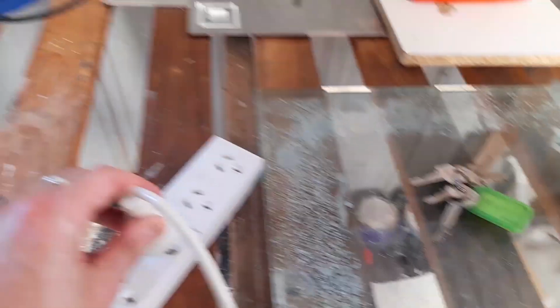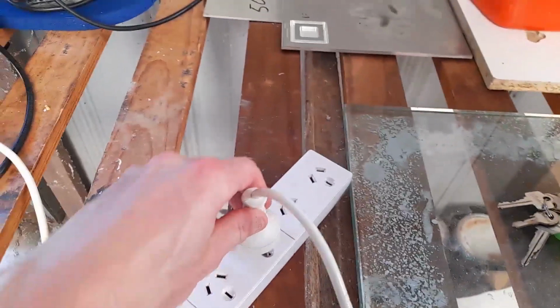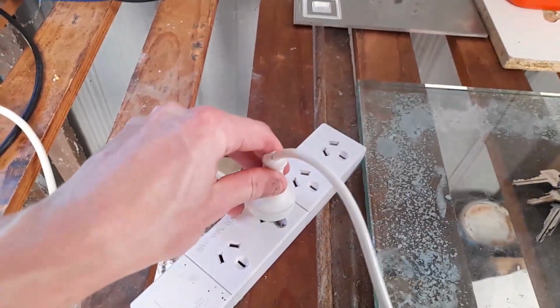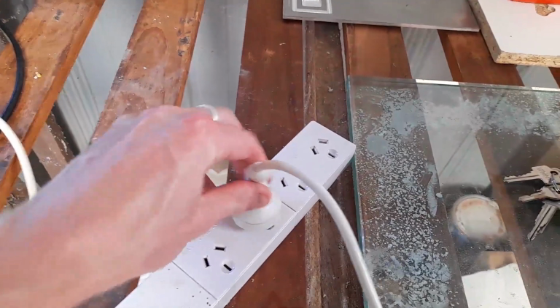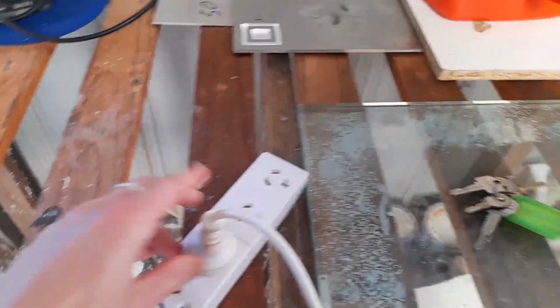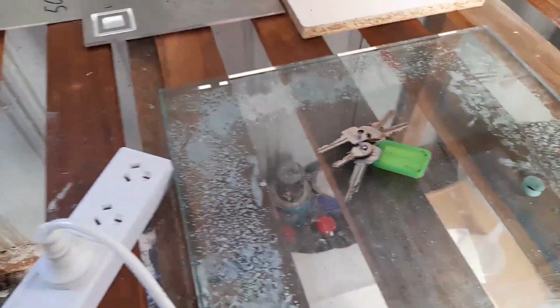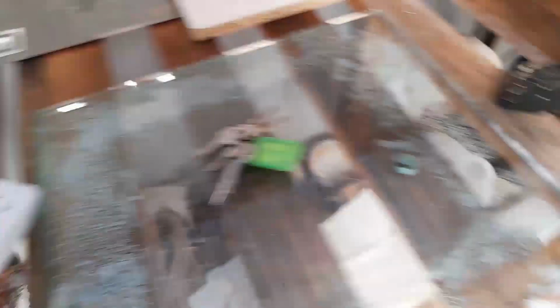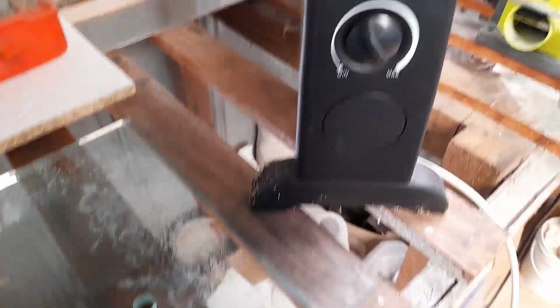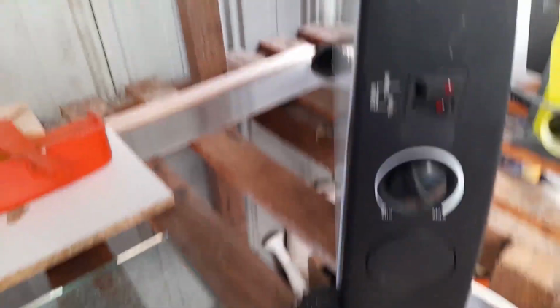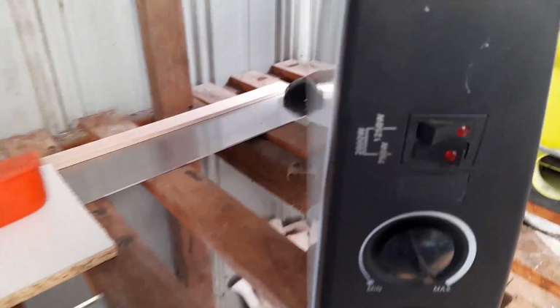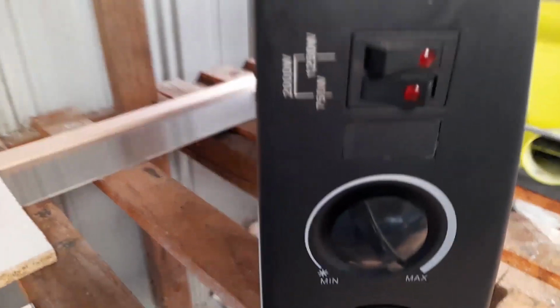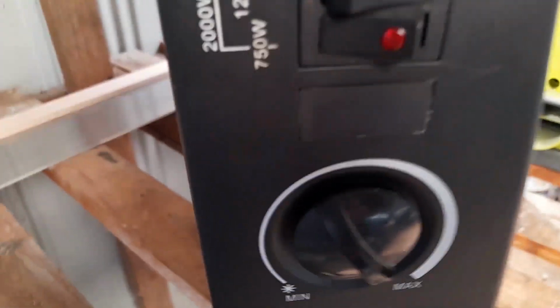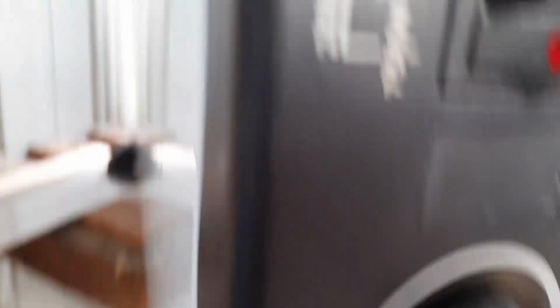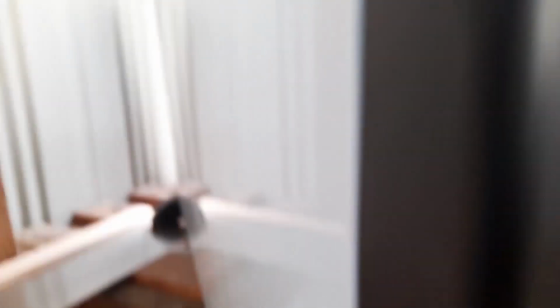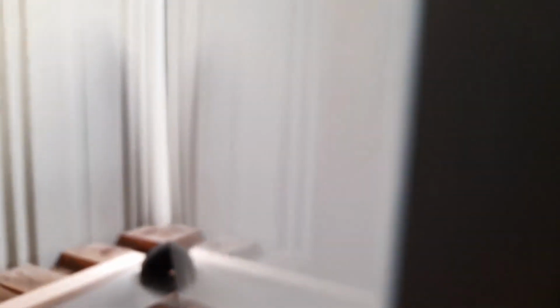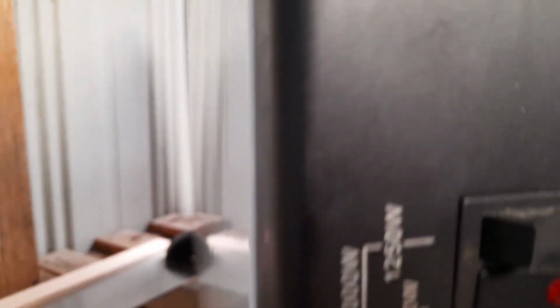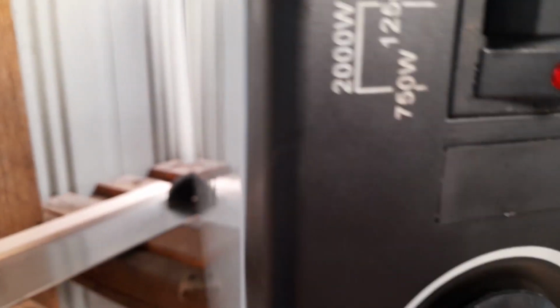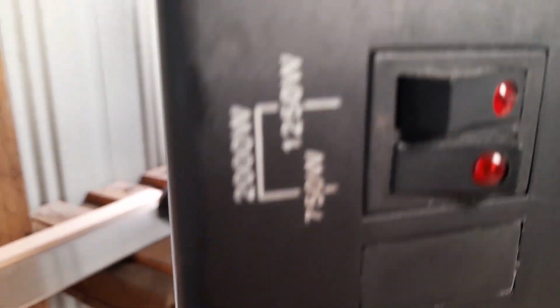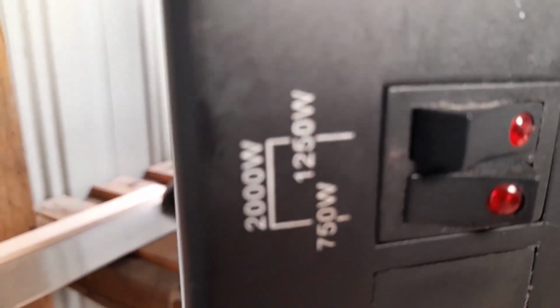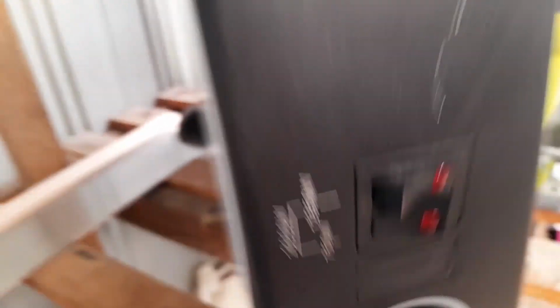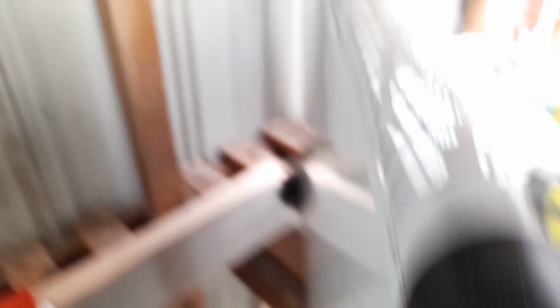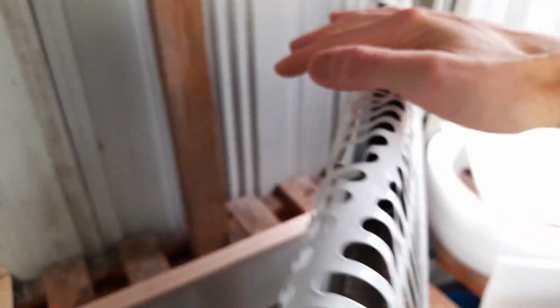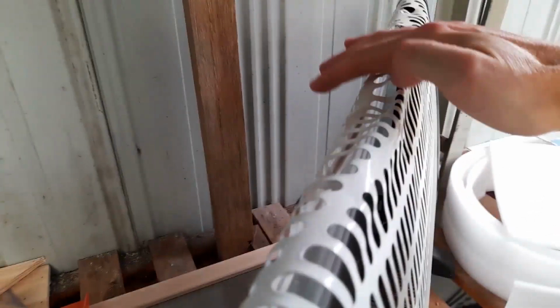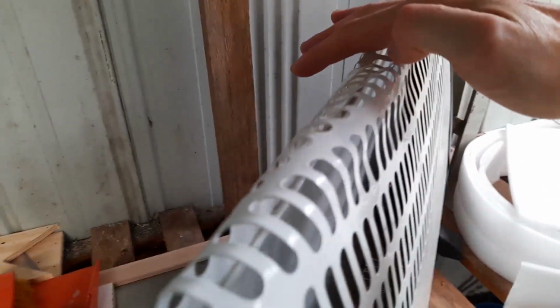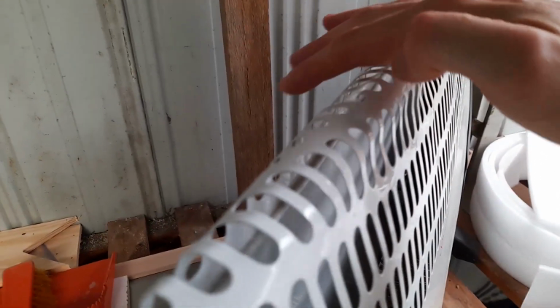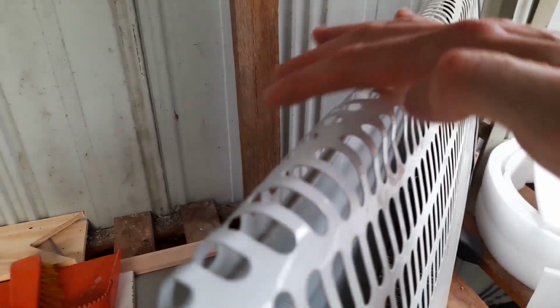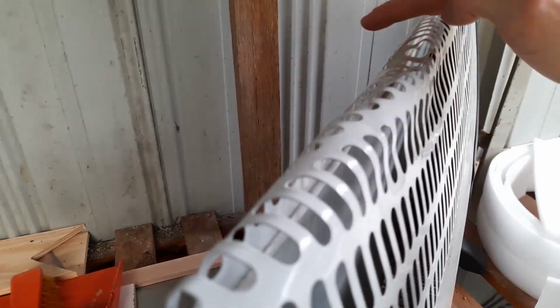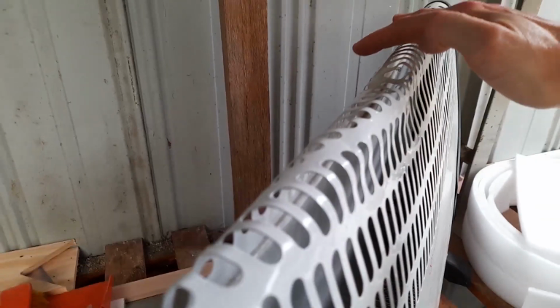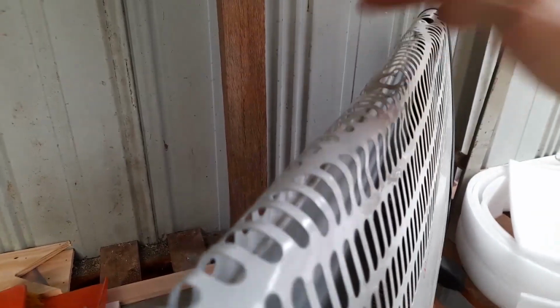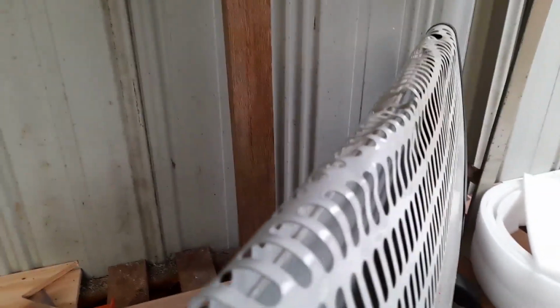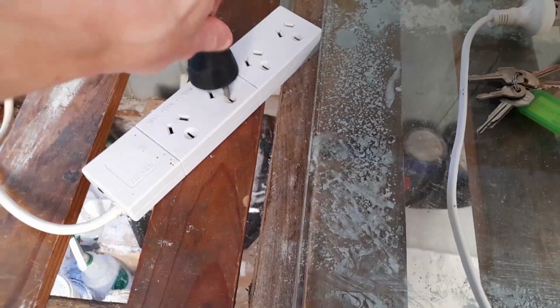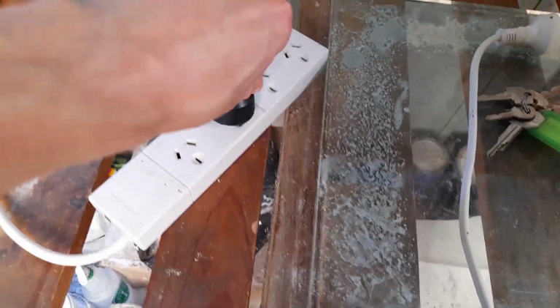If we put this heater in — running at 750 watts currently — you can see the light isn't working but it's producing lots of heat. Then the jigsaw.